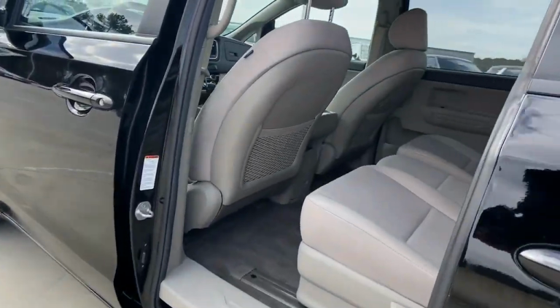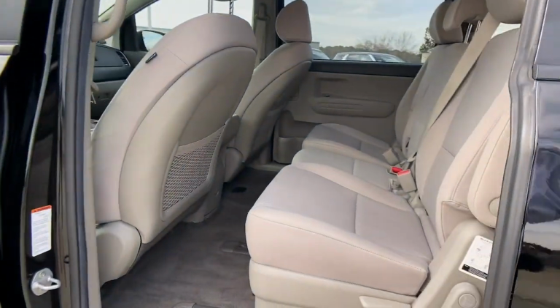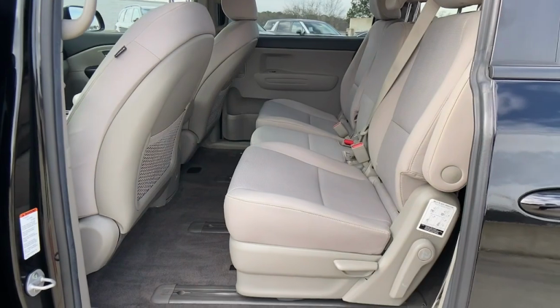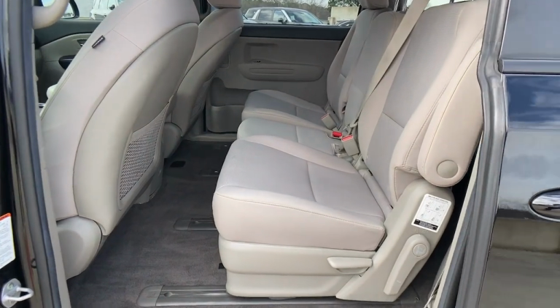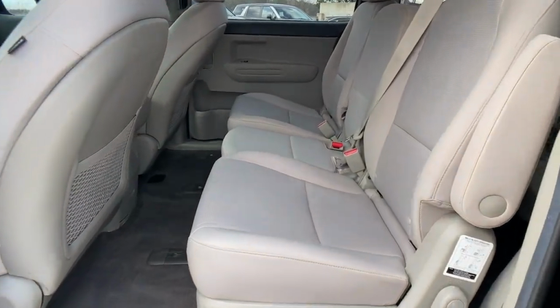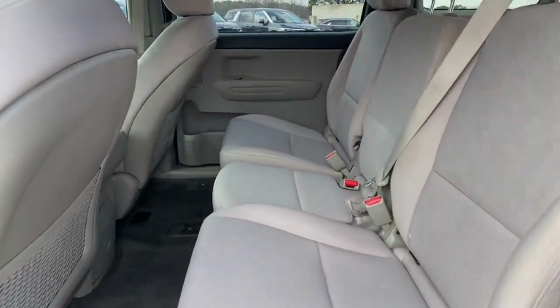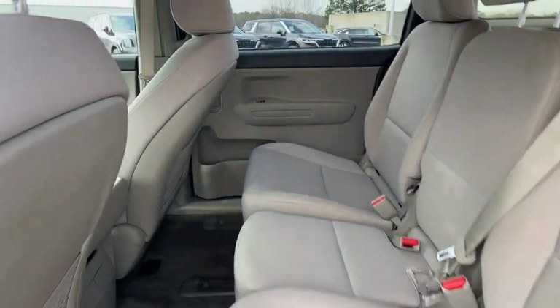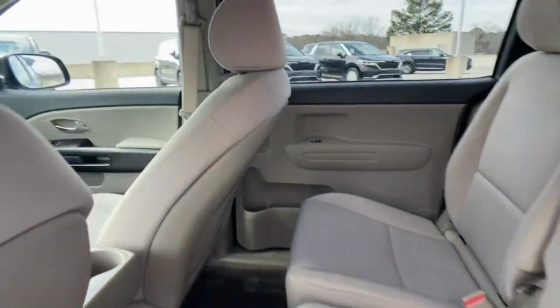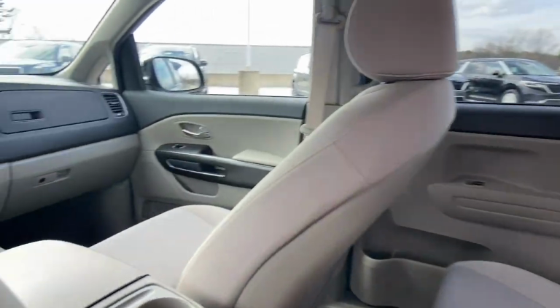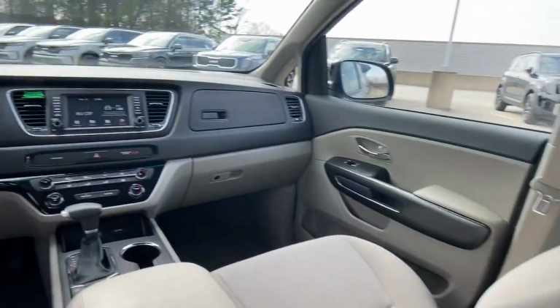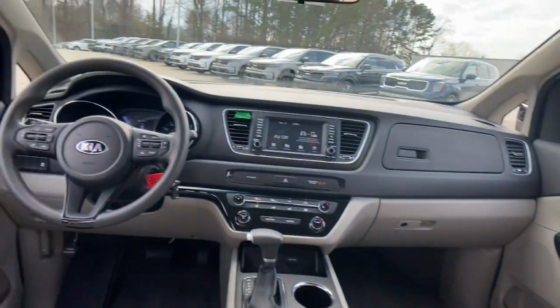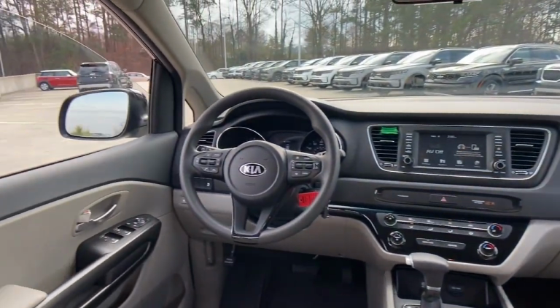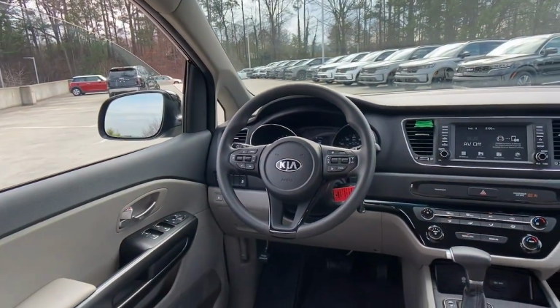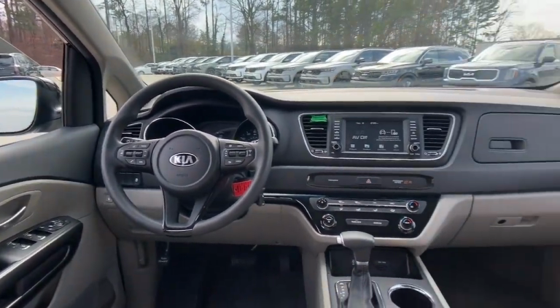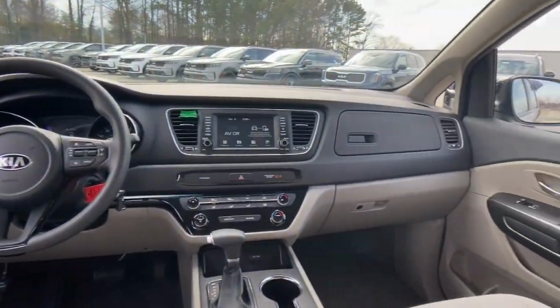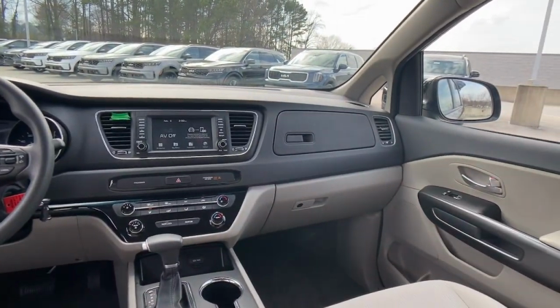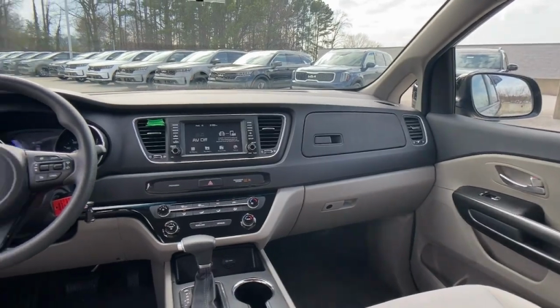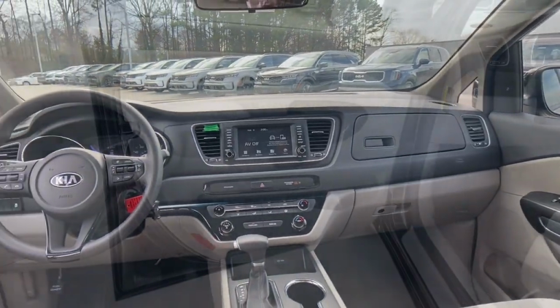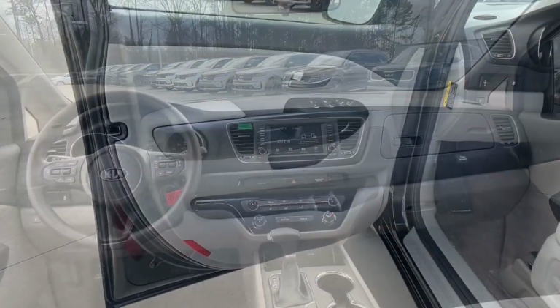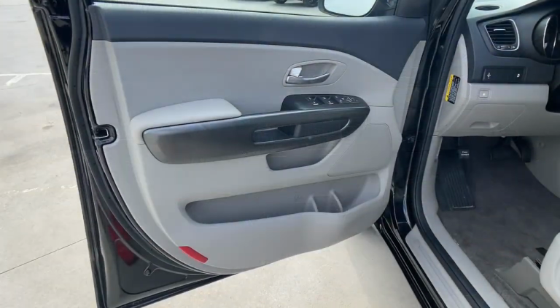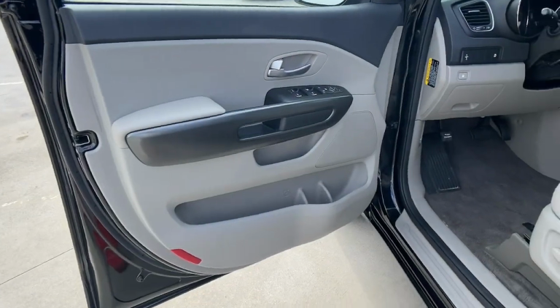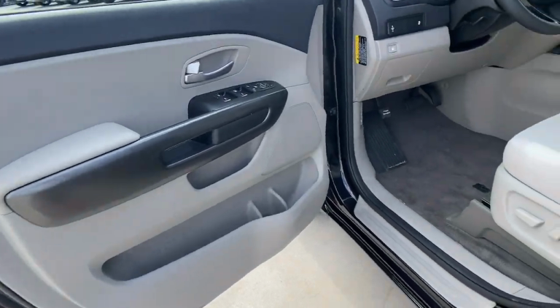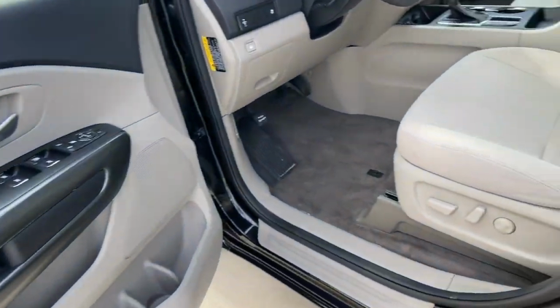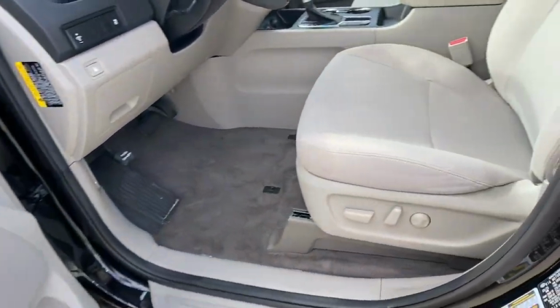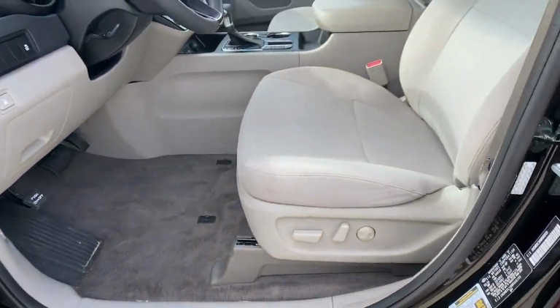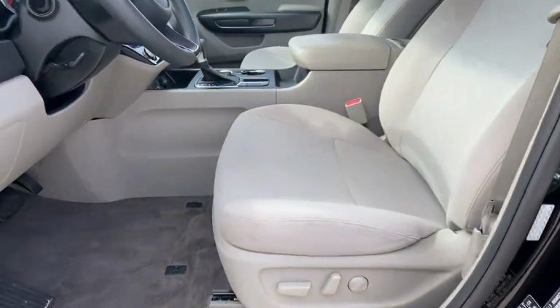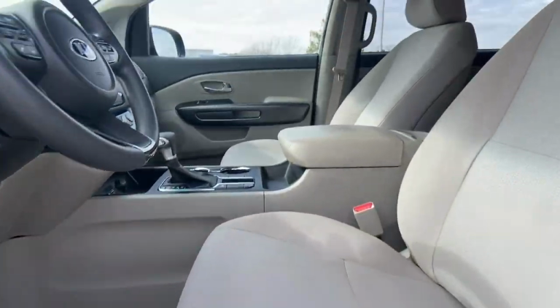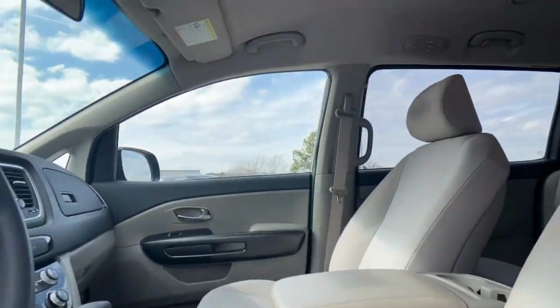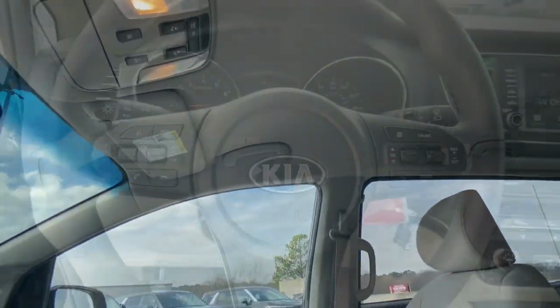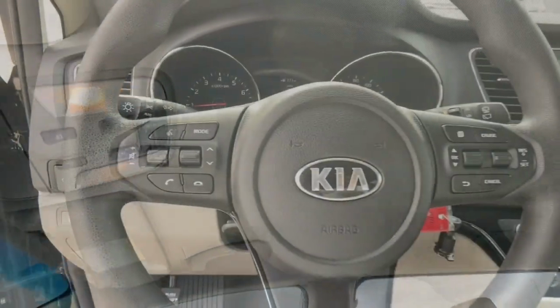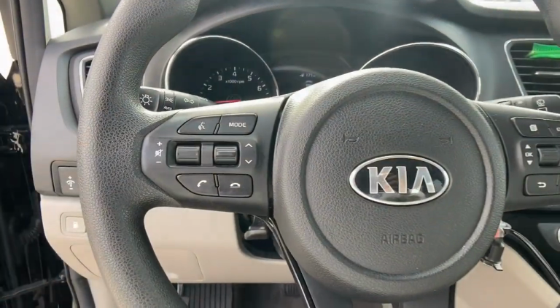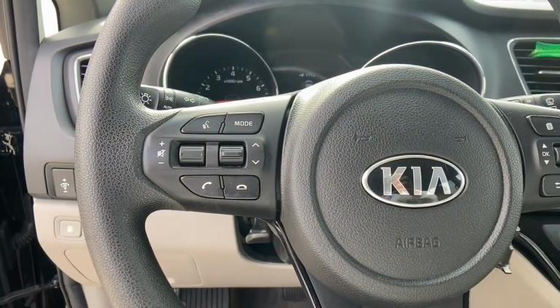Keyless entry, eight-cylinder engine, power driver's seat, aluminum wheels, alarm, third-row seat, Bluetooth connection, rear spoiler, stability control, traction control.